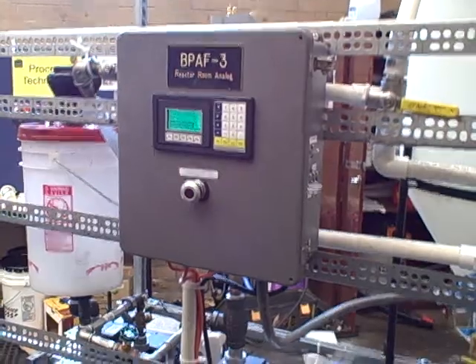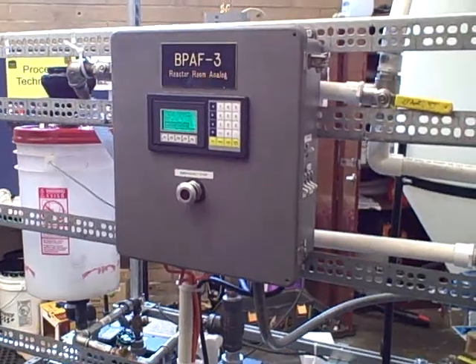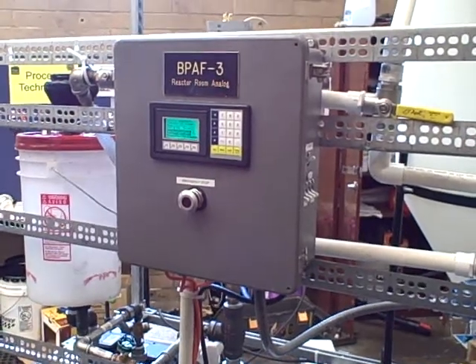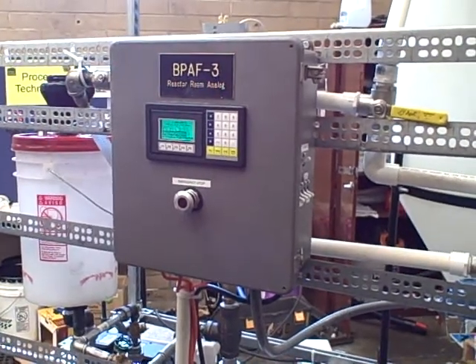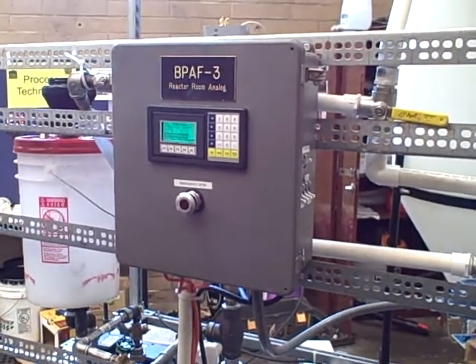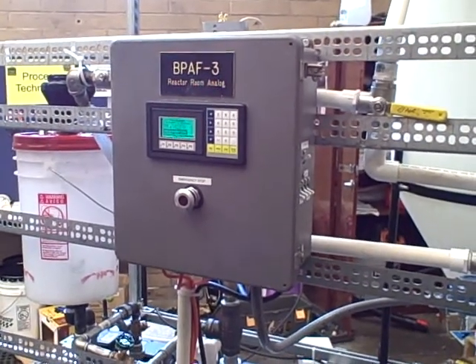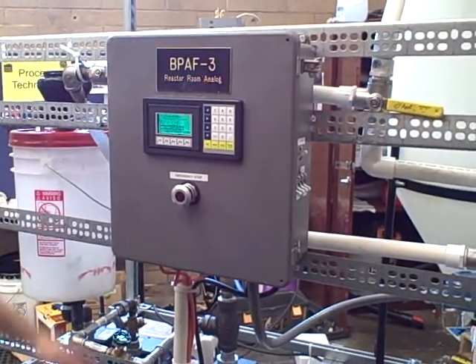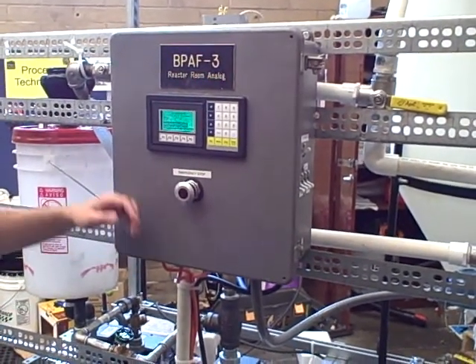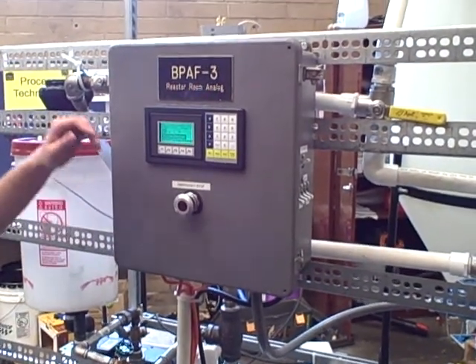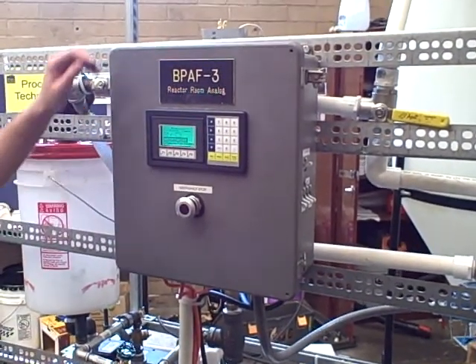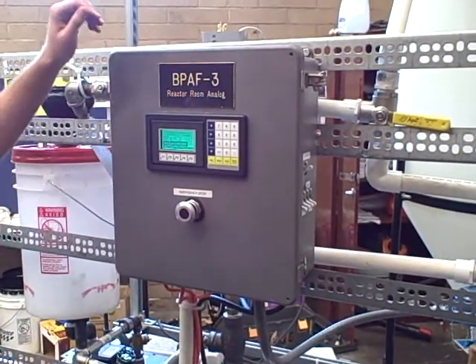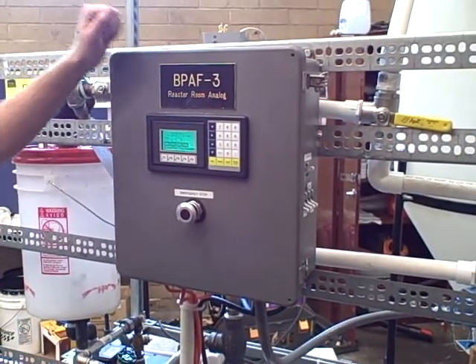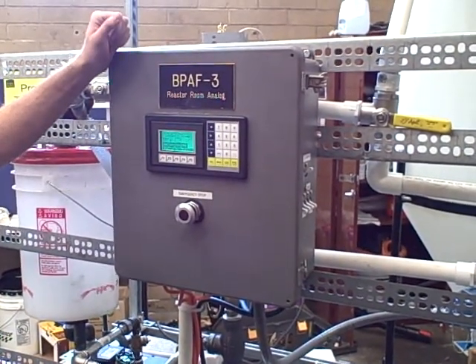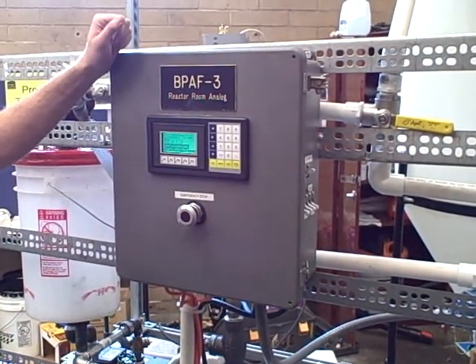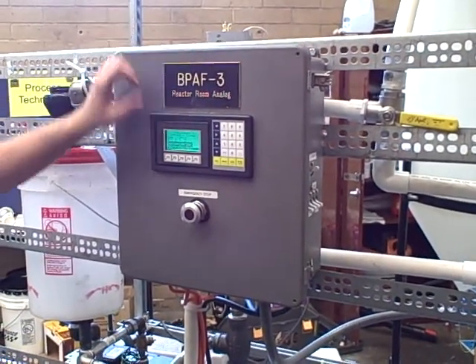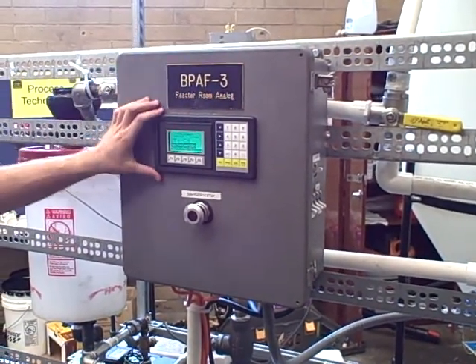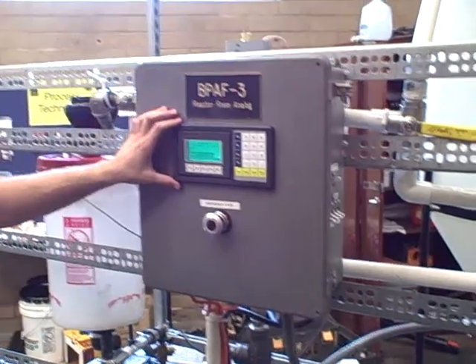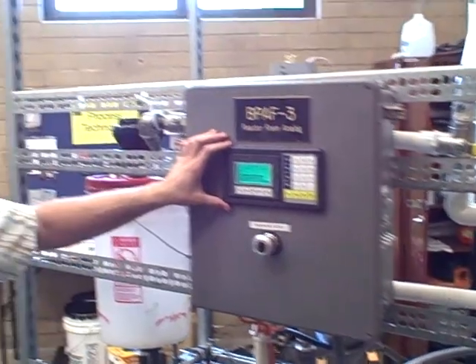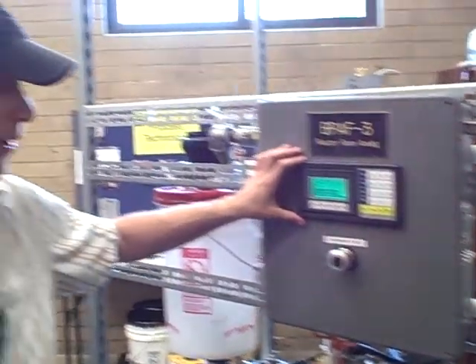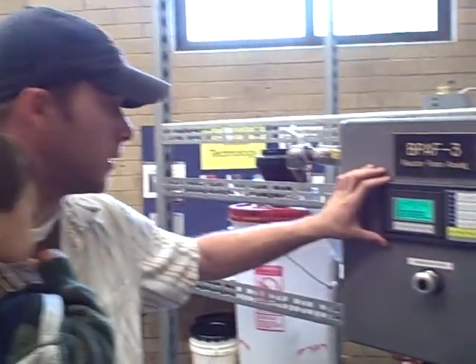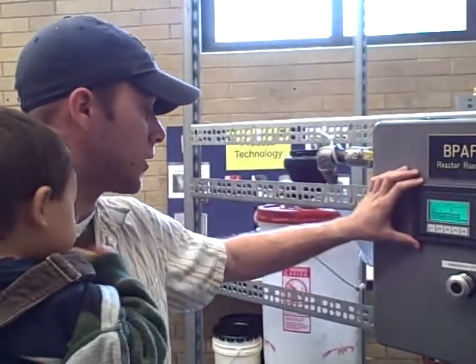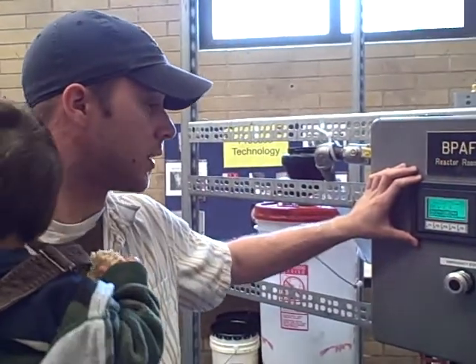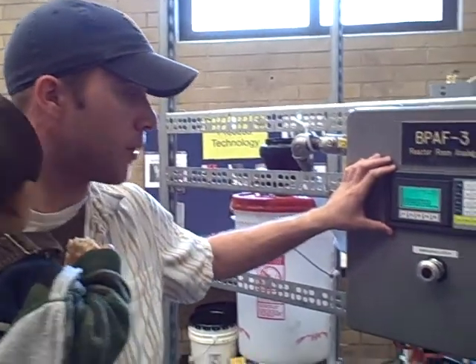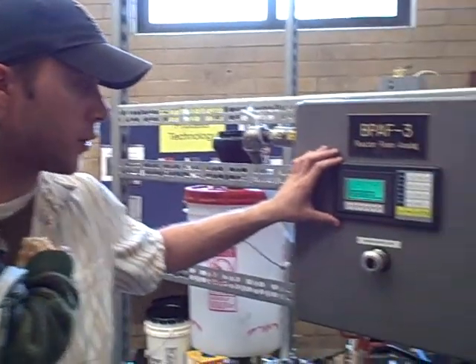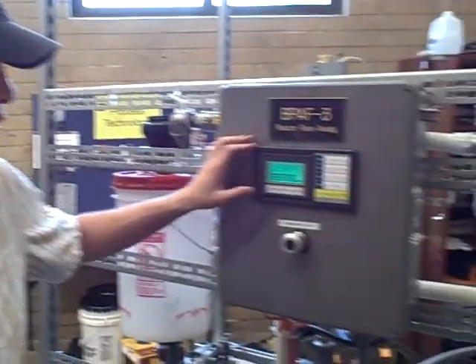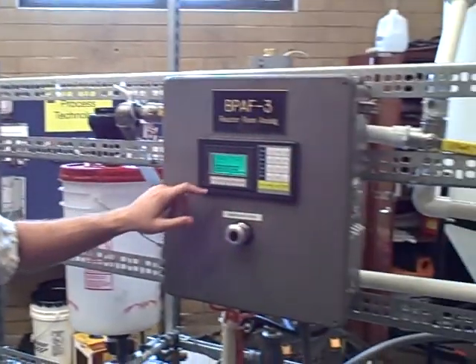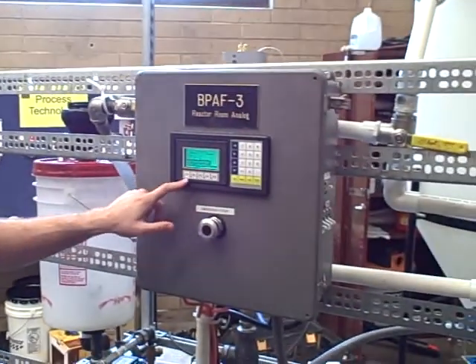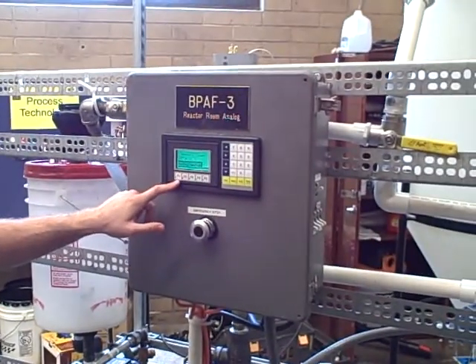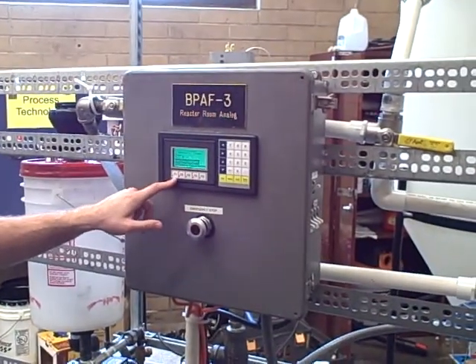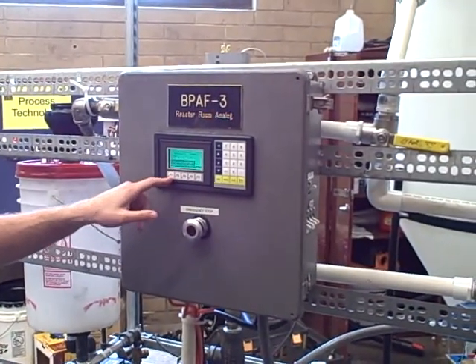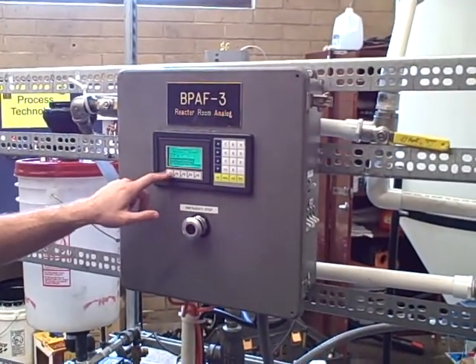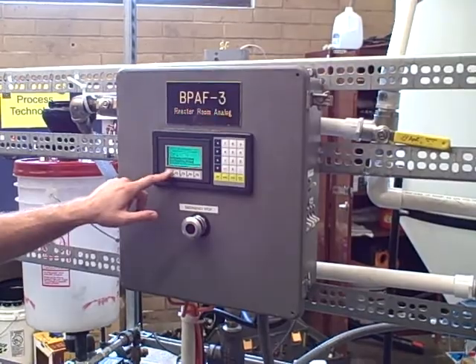Alright, let's start. This is a biodiesel project. We have a nice little HMI screen here that the operator can control everything off of one button, which is start.